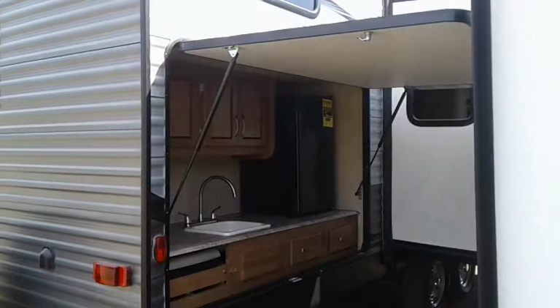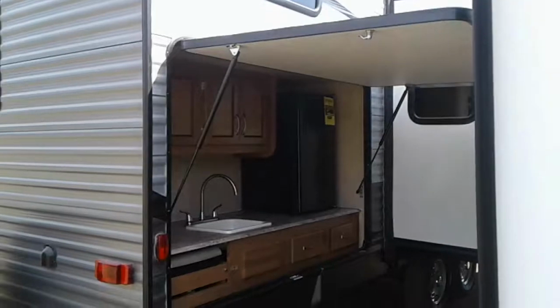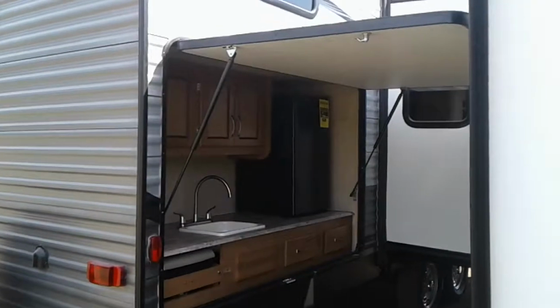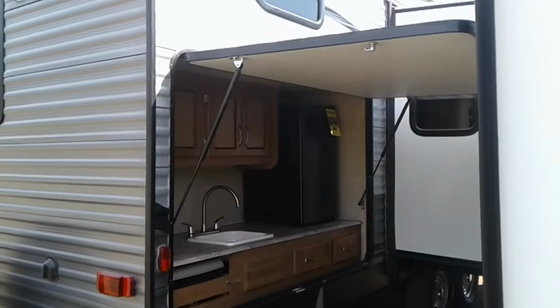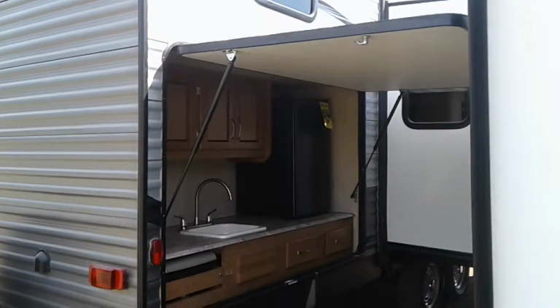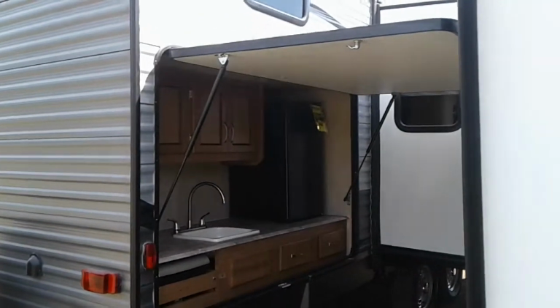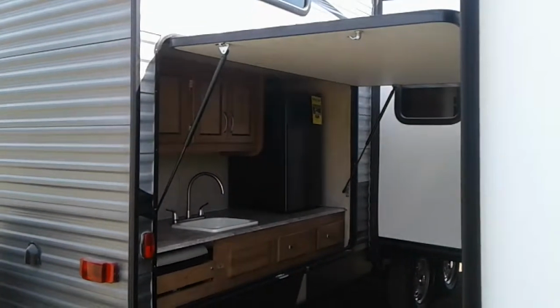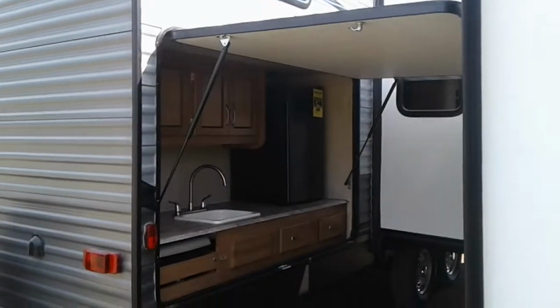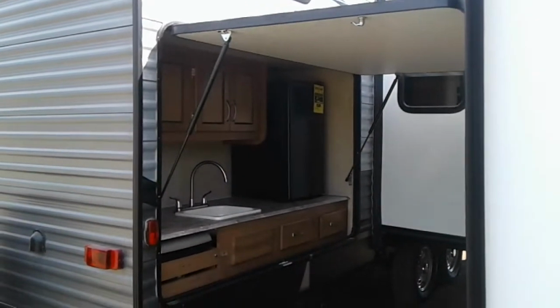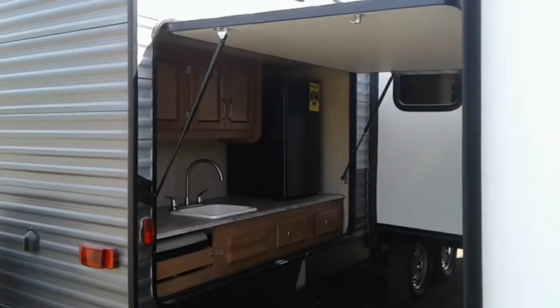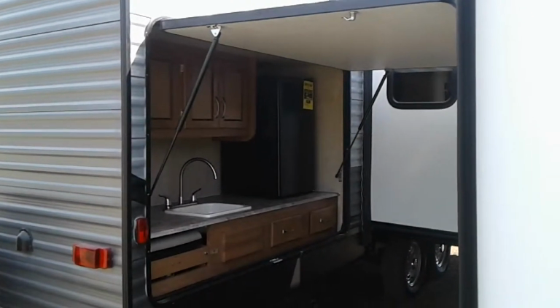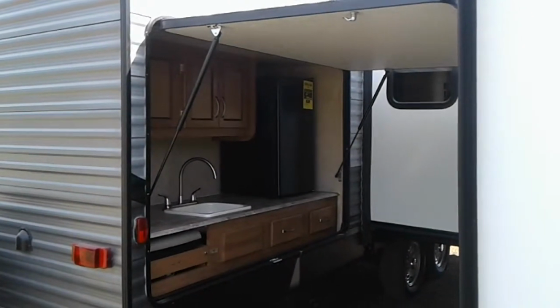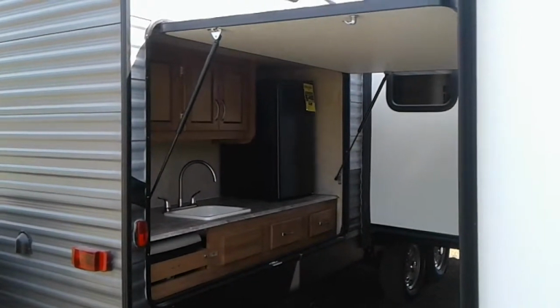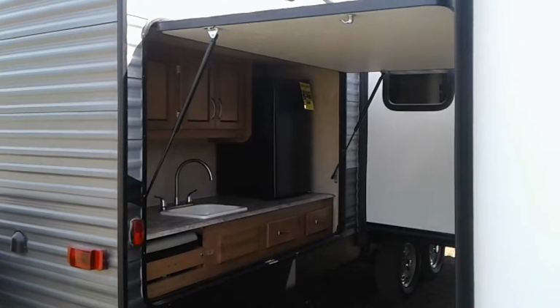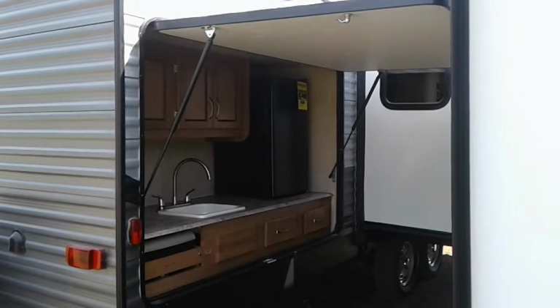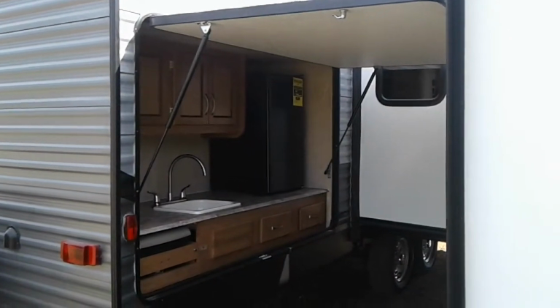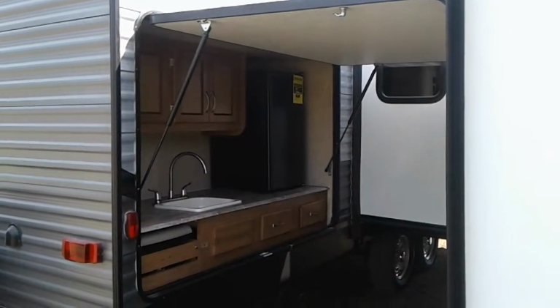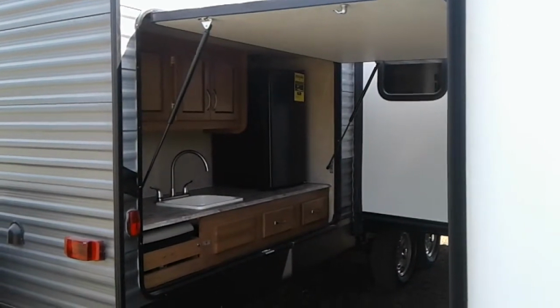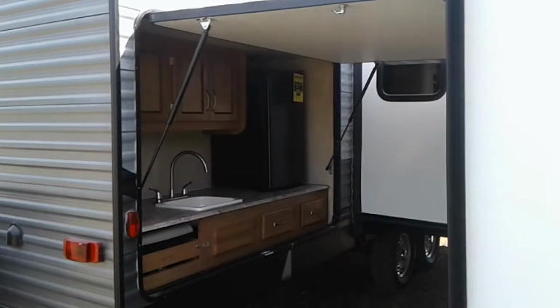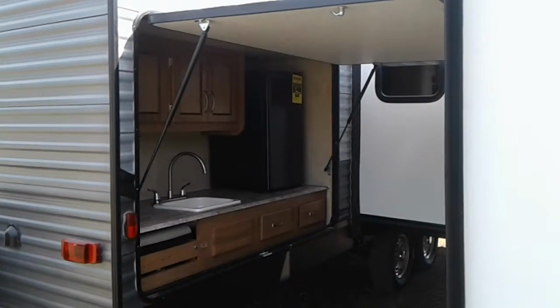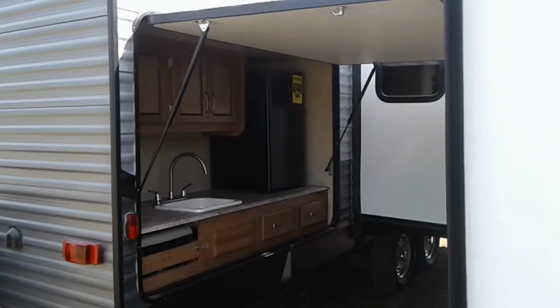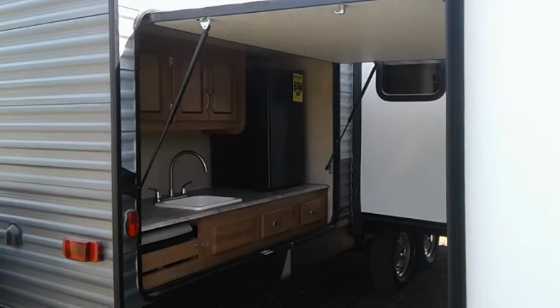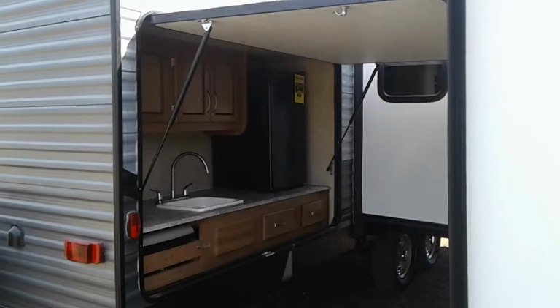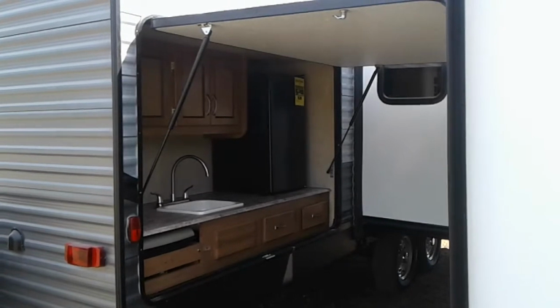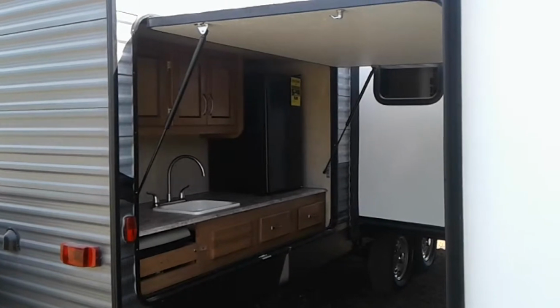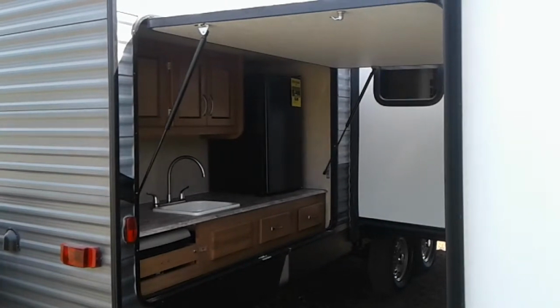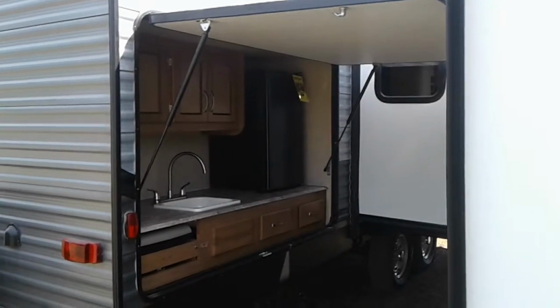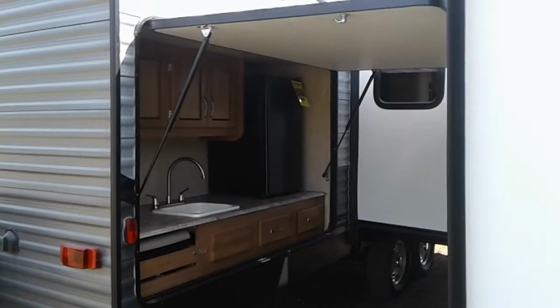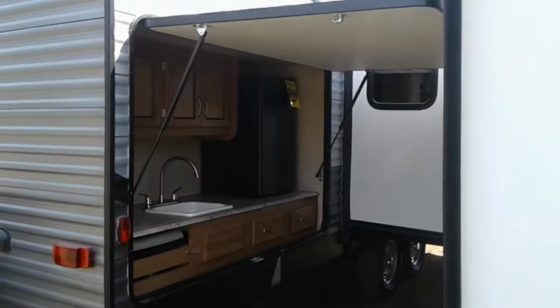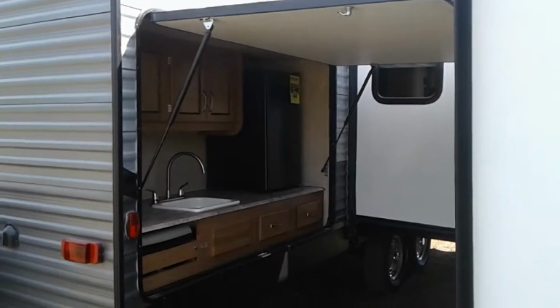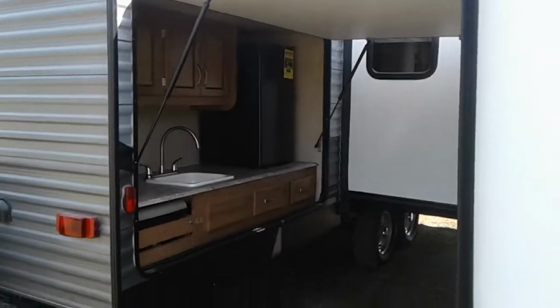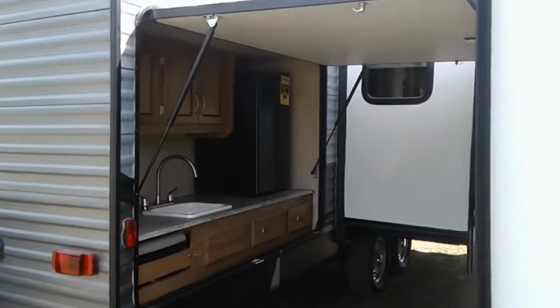Hi, this is Tim with Friendship RV. We've got a 2019 Catalina 333 VHTSCKLE.